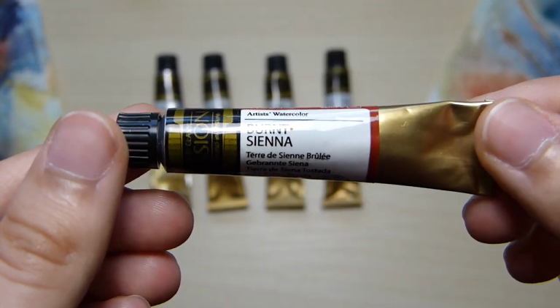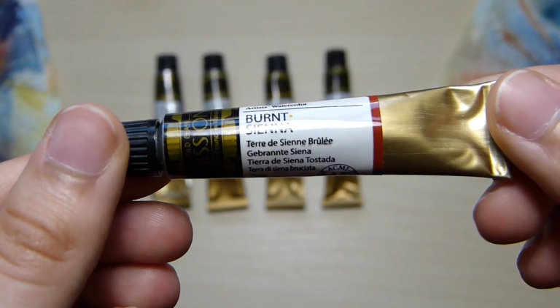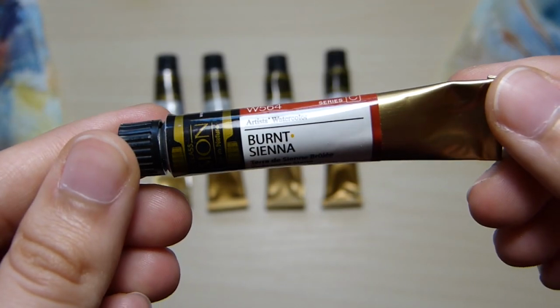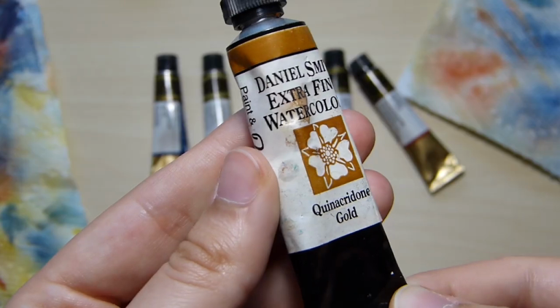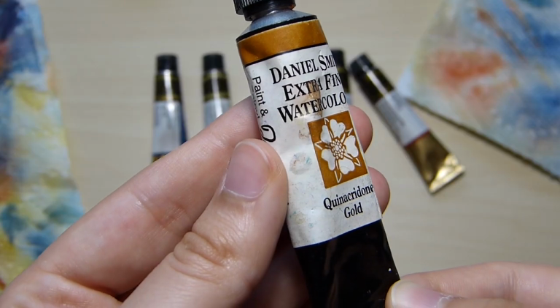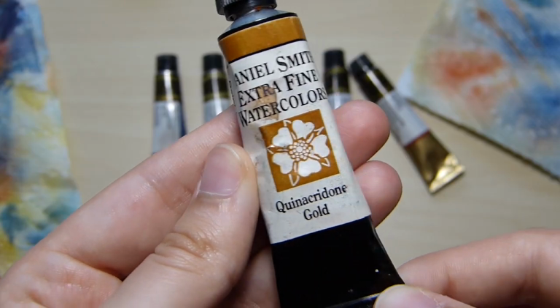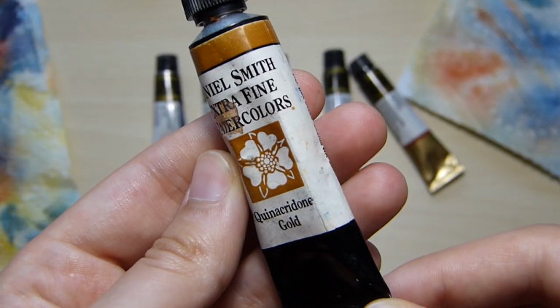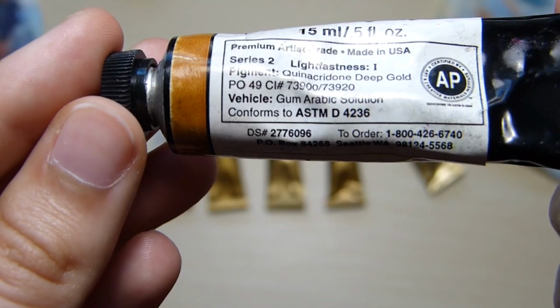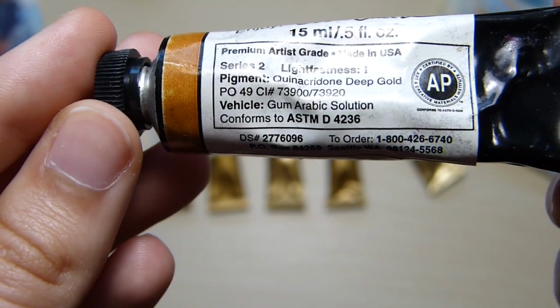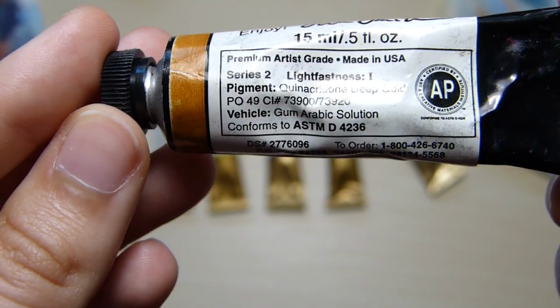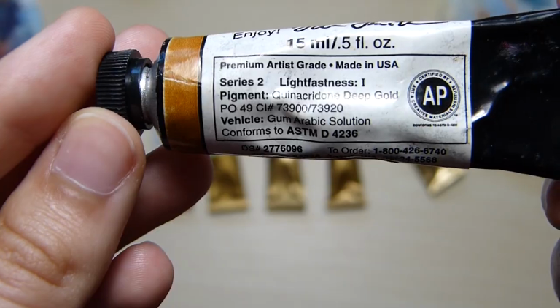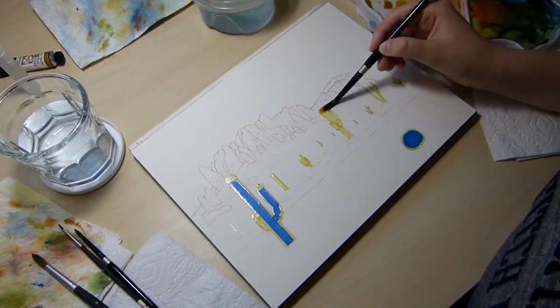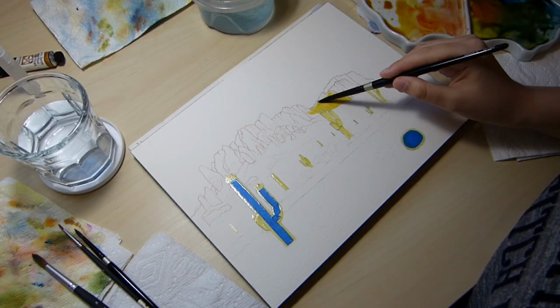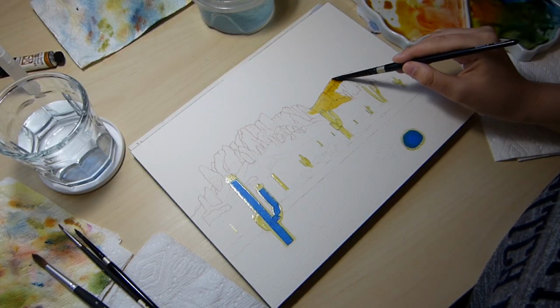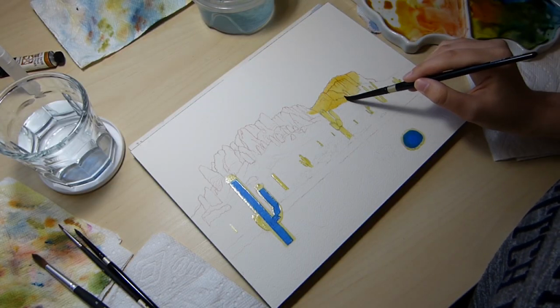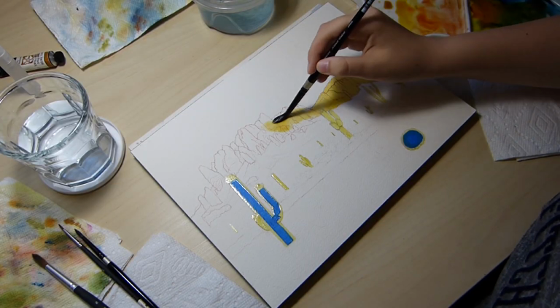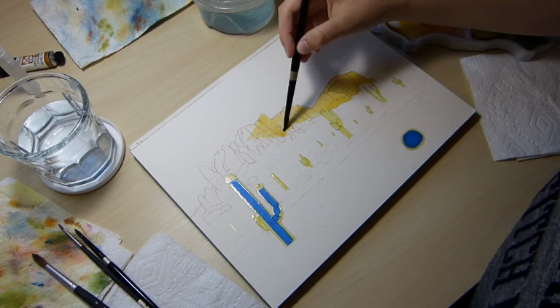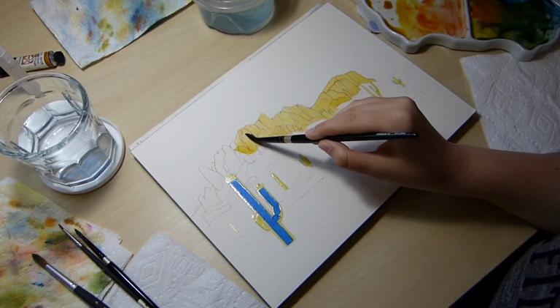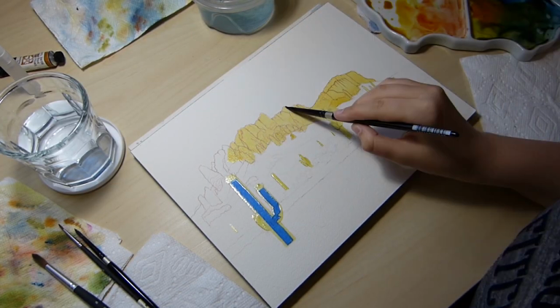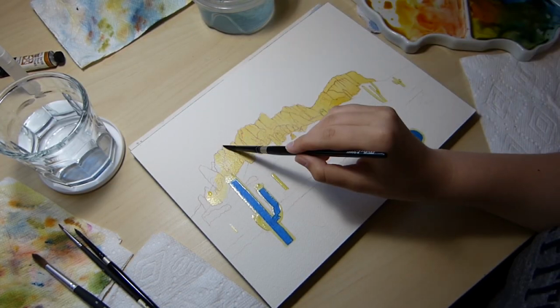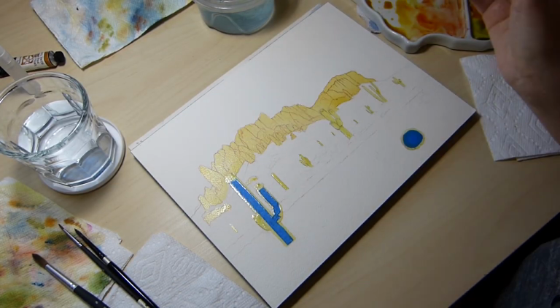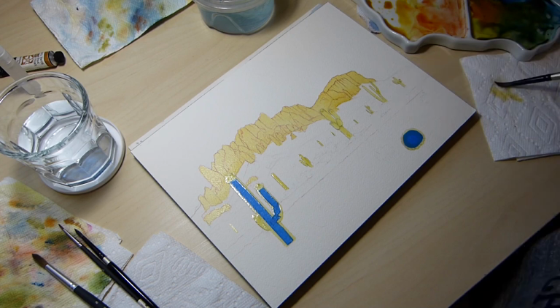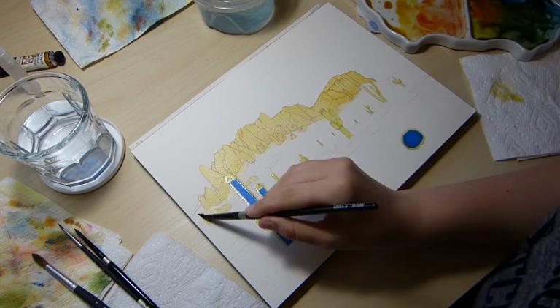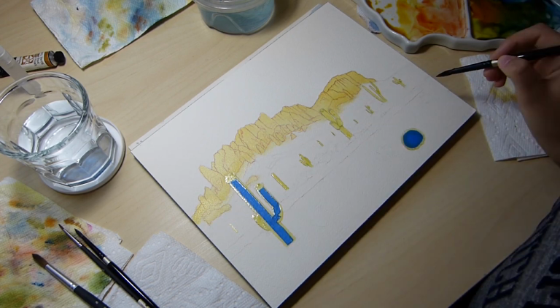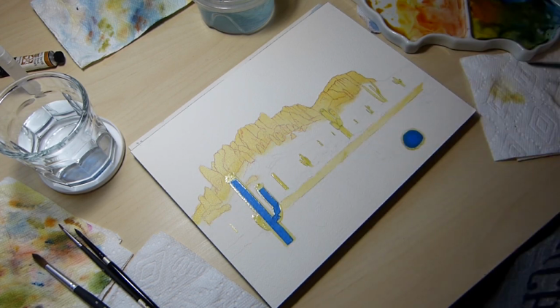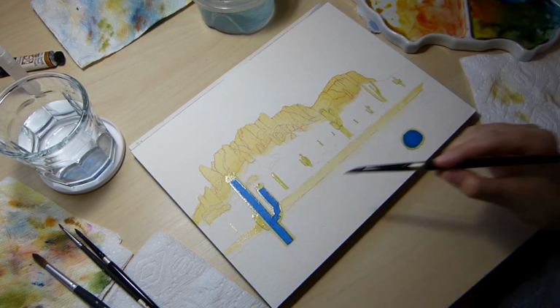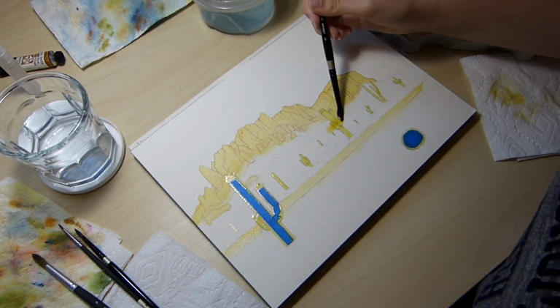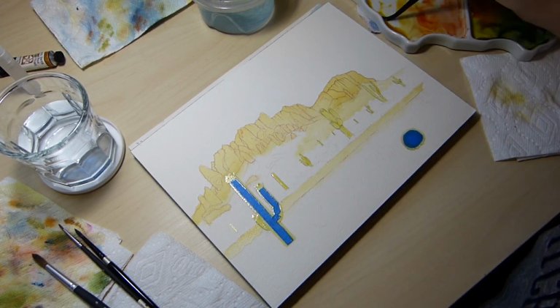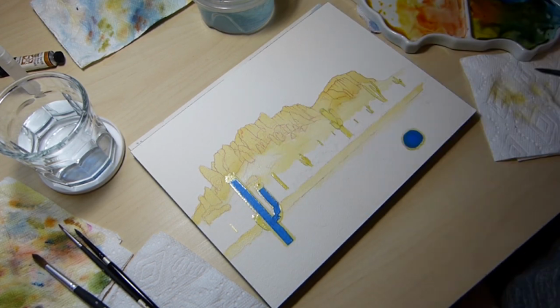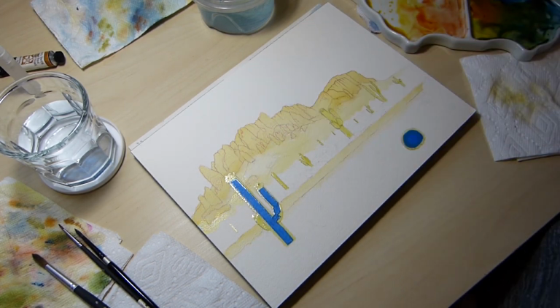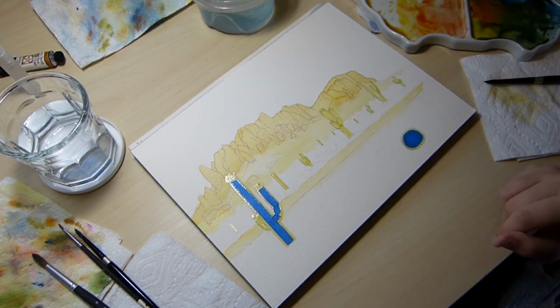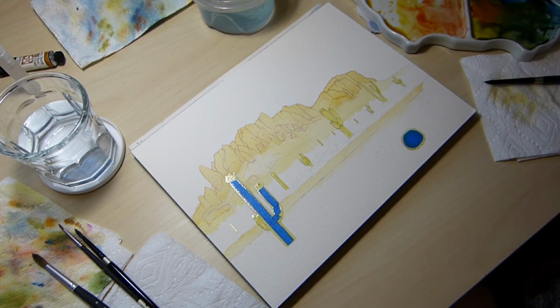For this painting I'll be using Mijello Mission Gold and Daniel Smith watercolor paint, as well as Faber-Castell Polychromos colored pencils. Before I began to paint, I drew a sketch of the landscape with a mechanical pencil and a Faber-Castell red colored pencil.